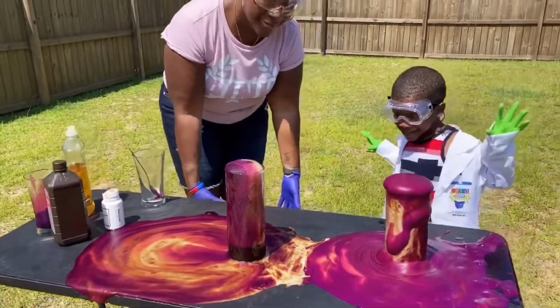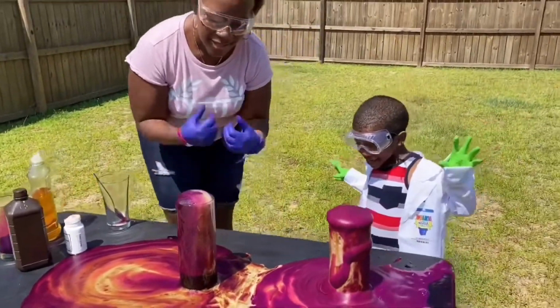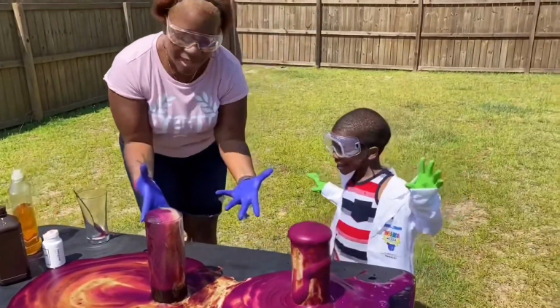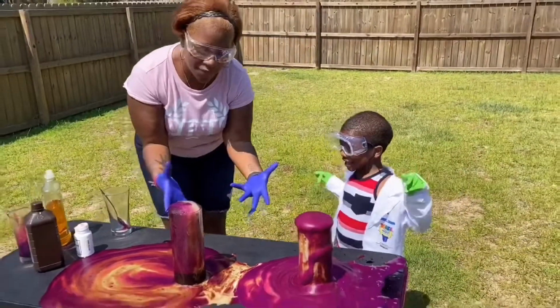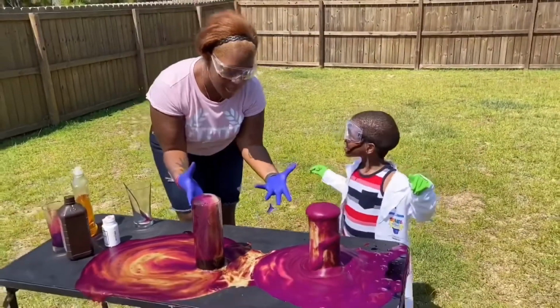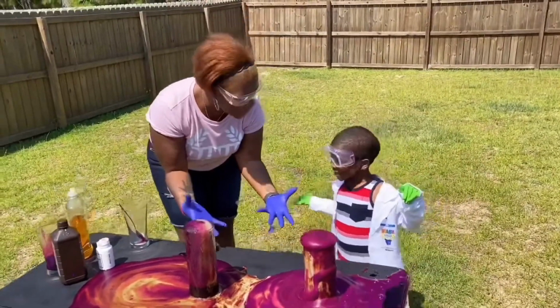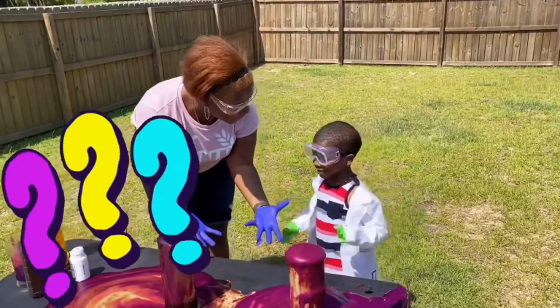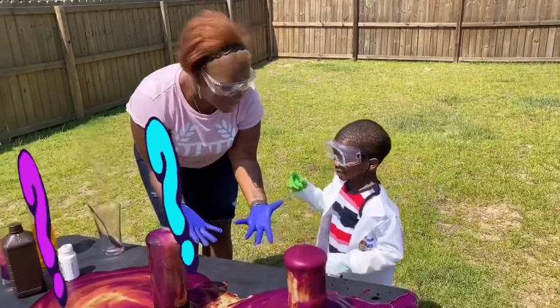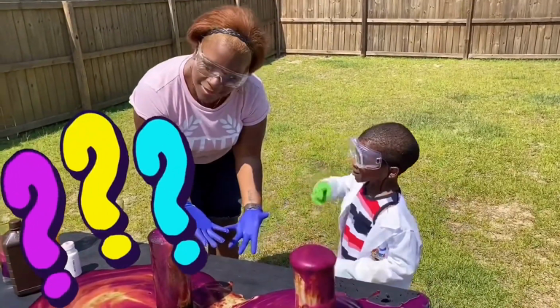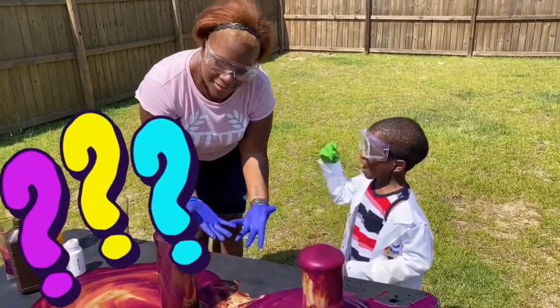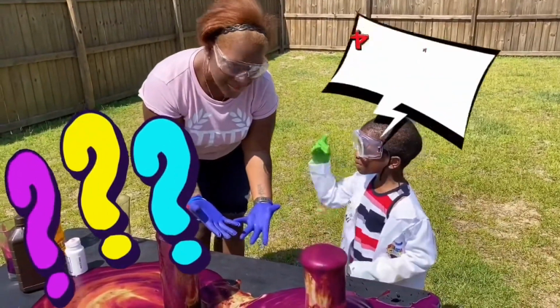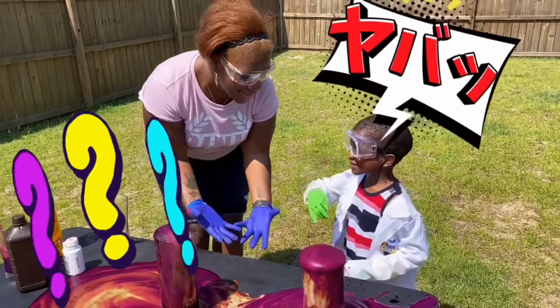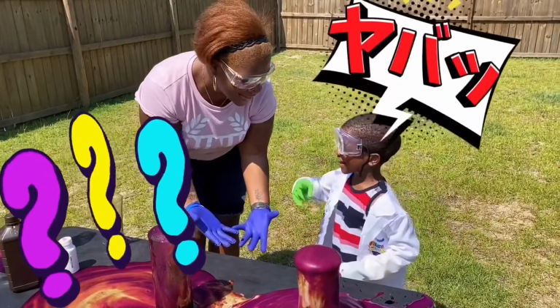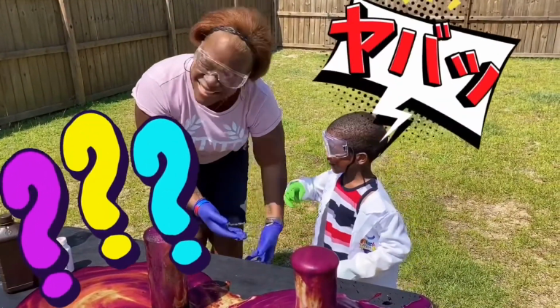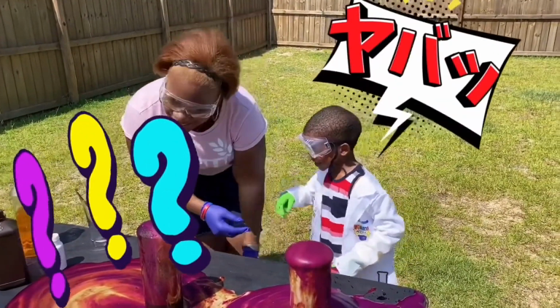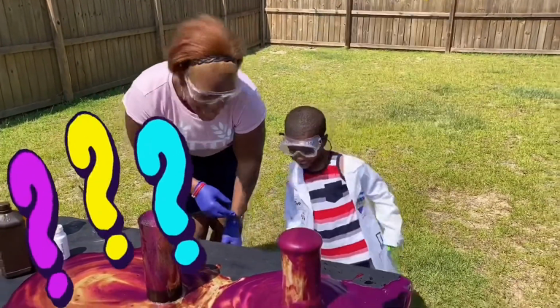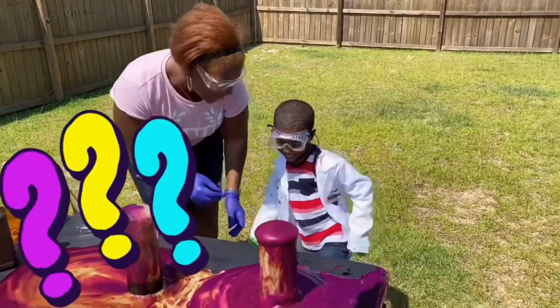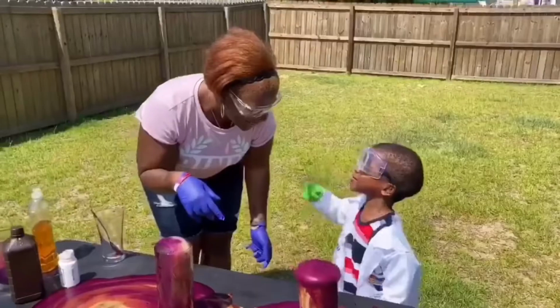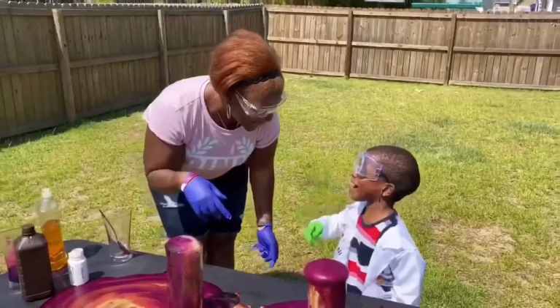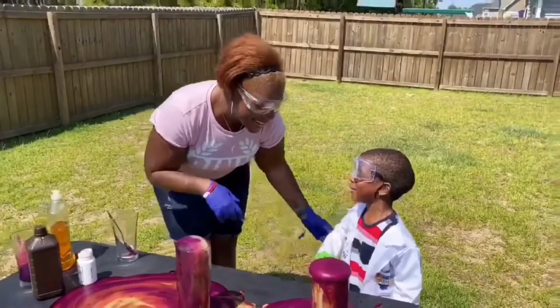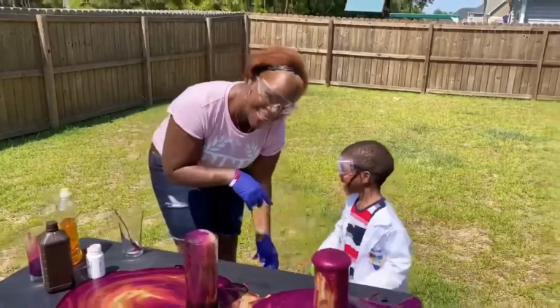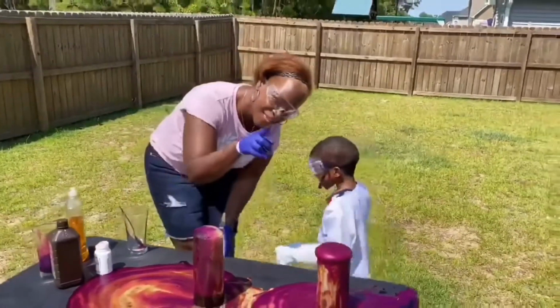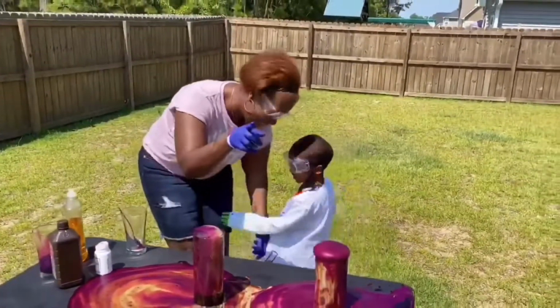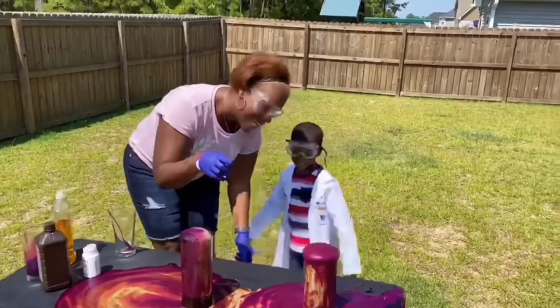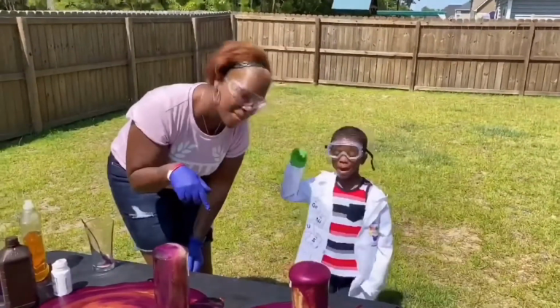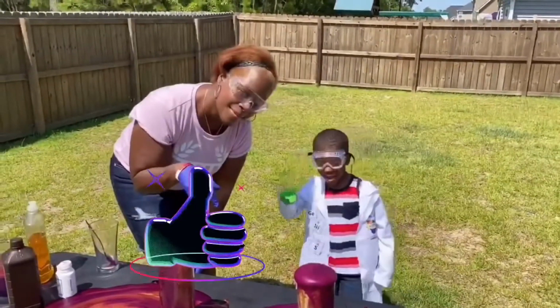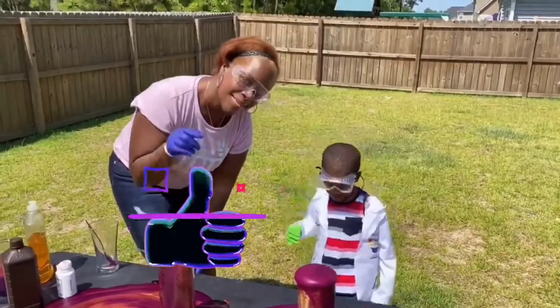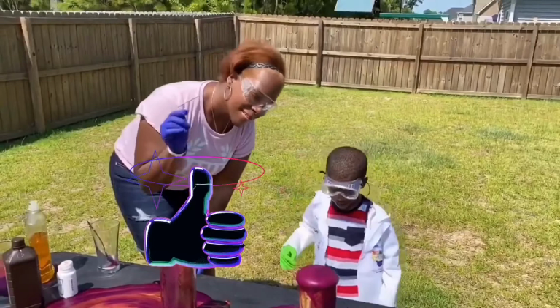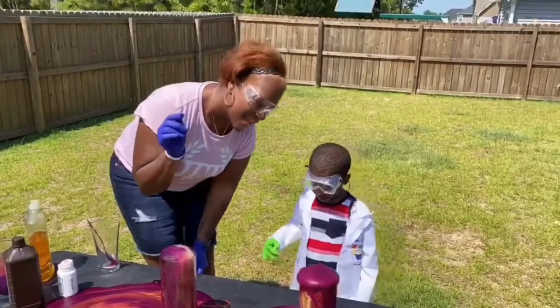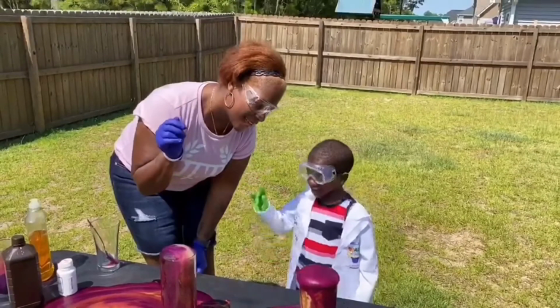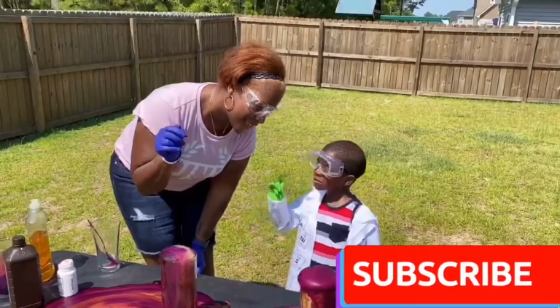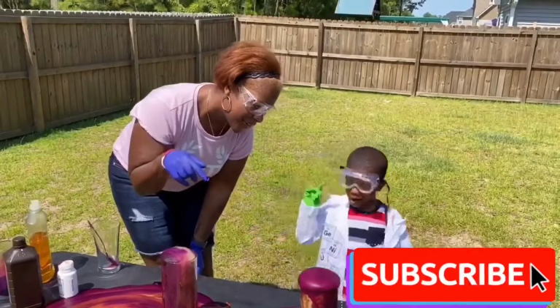If you like that Elephant Toothpaste, try it again. Tell your friends. Hit the like button and click that subscribe button.